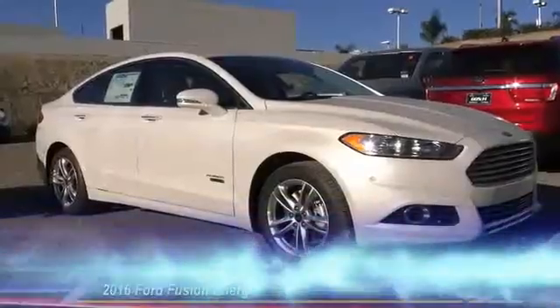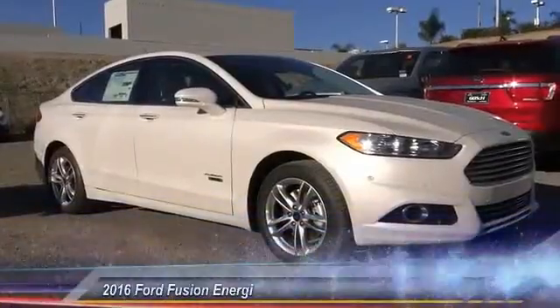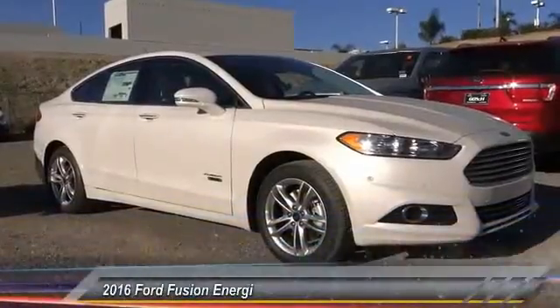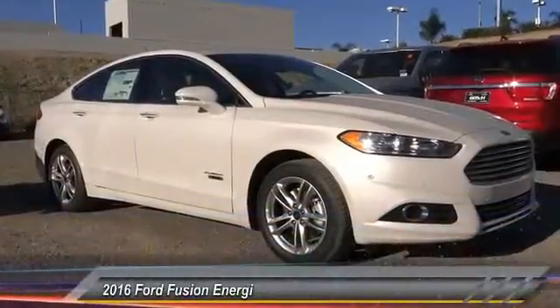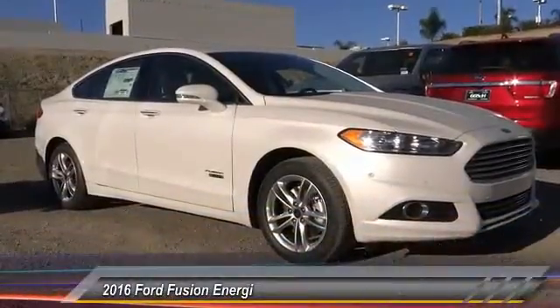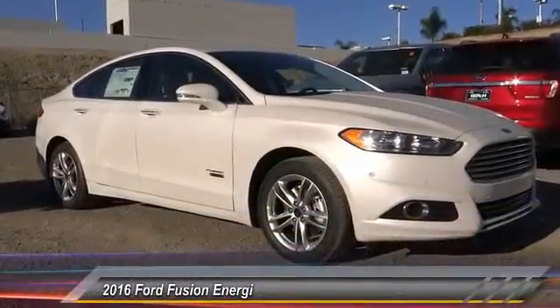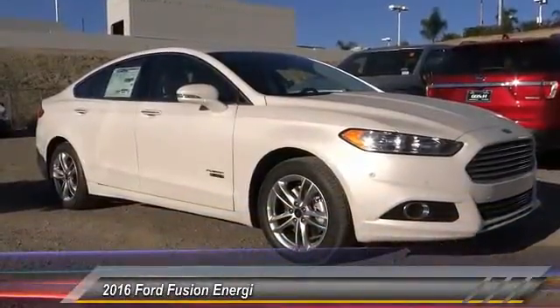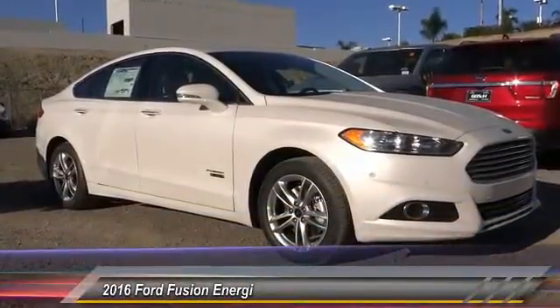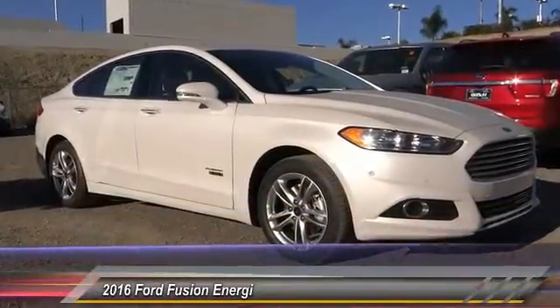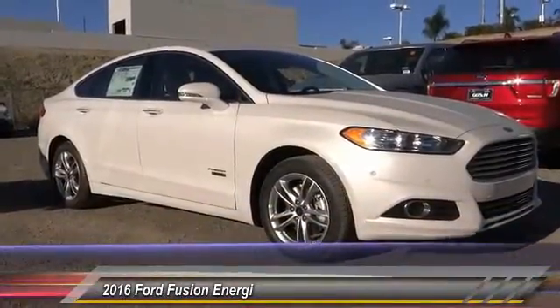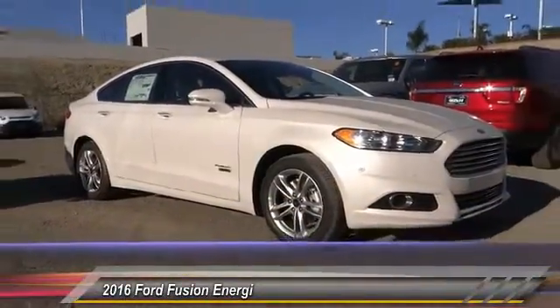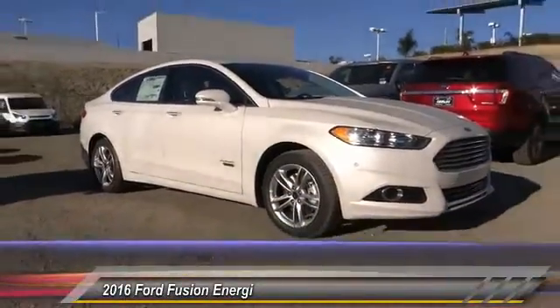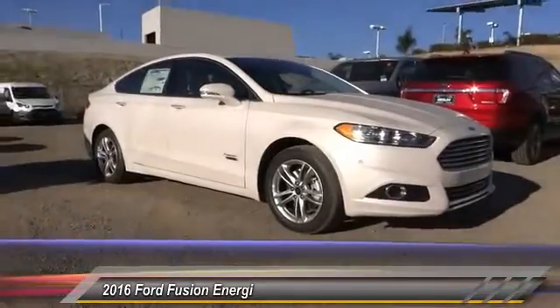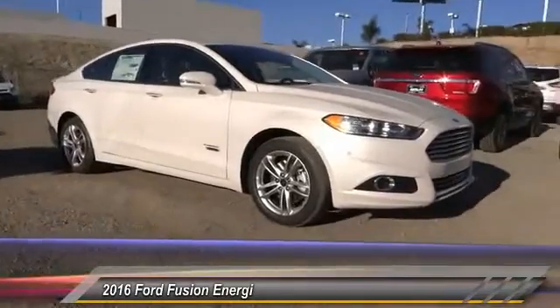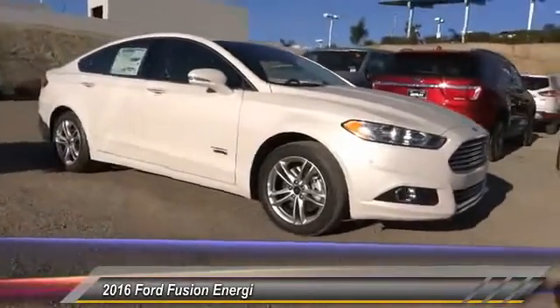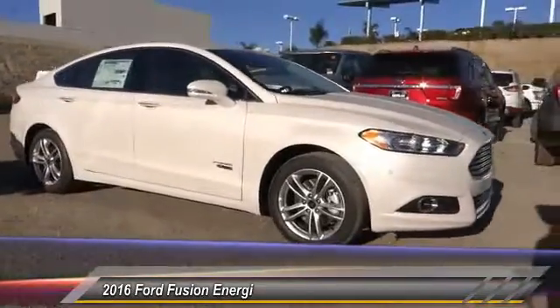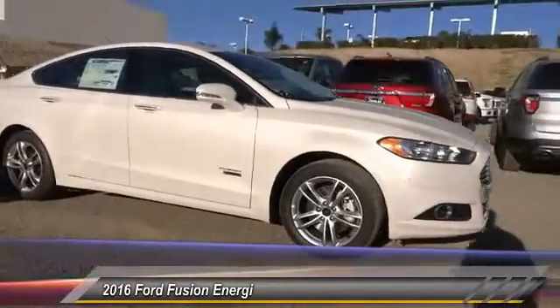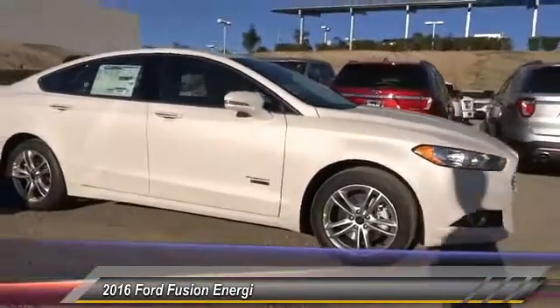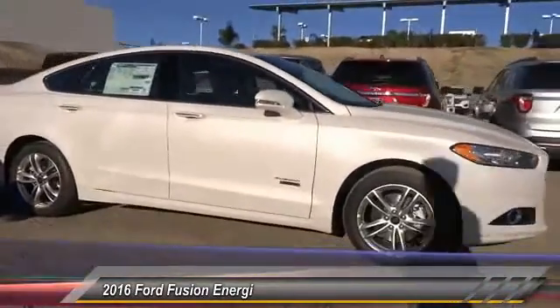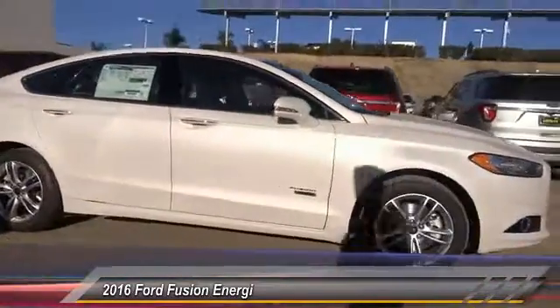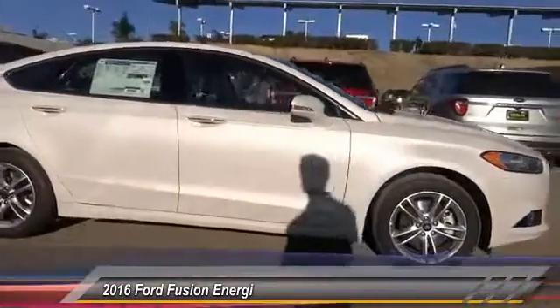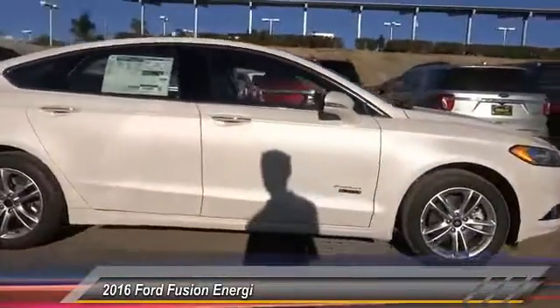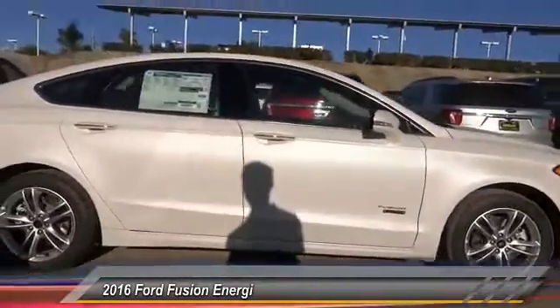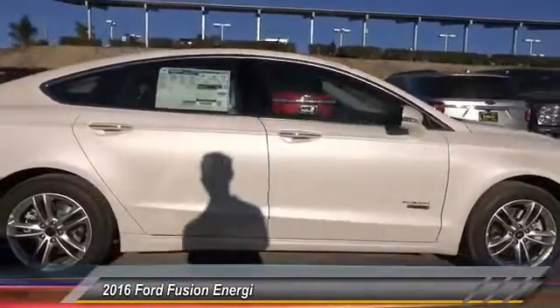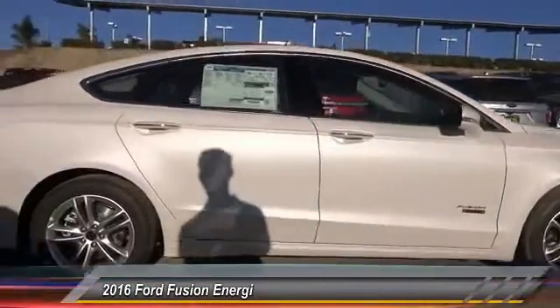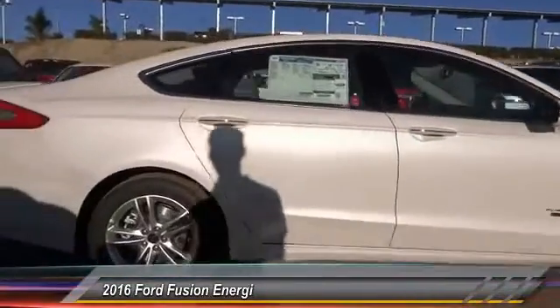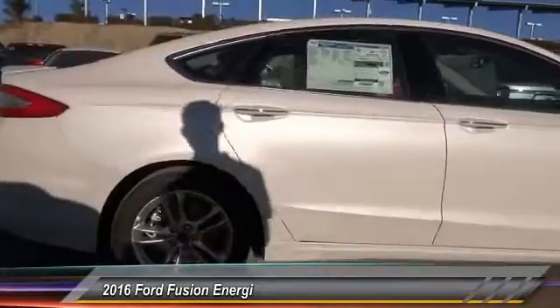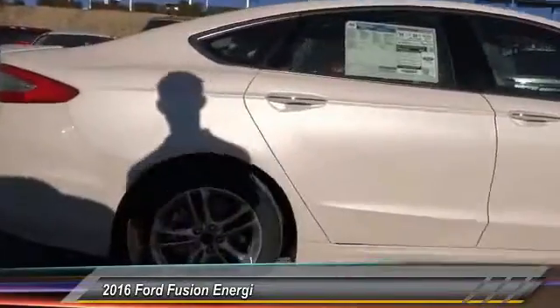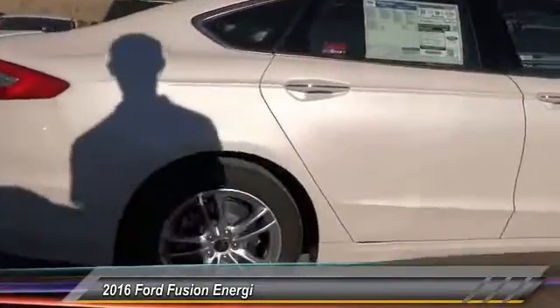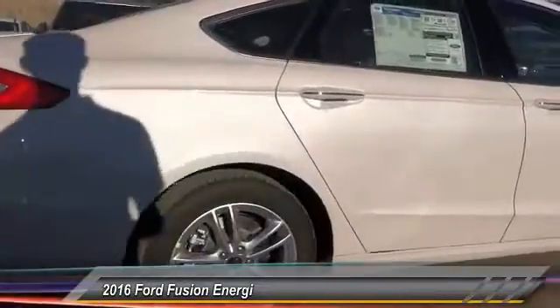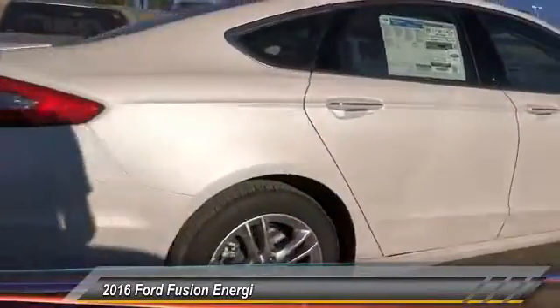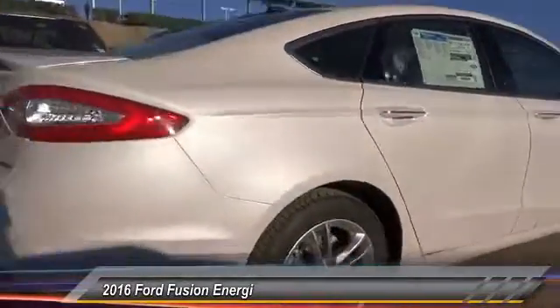2016 Fusion. You can have both impressive power and great economy in a Fusion, and it is priced below $45,000. This vehicle has less than 100 miles.